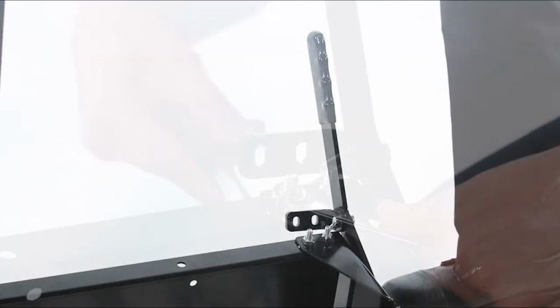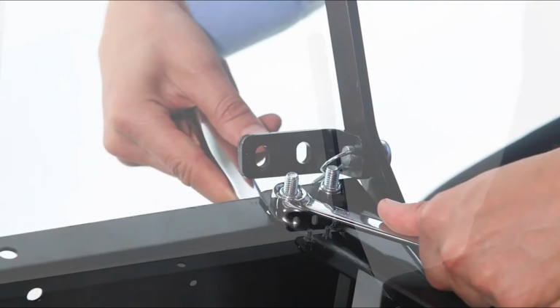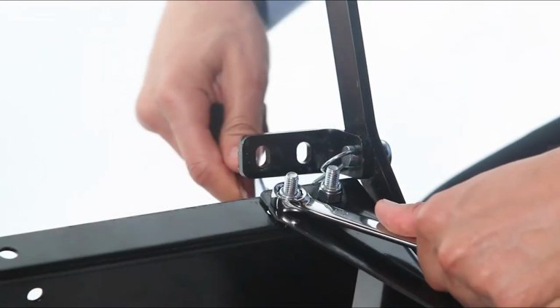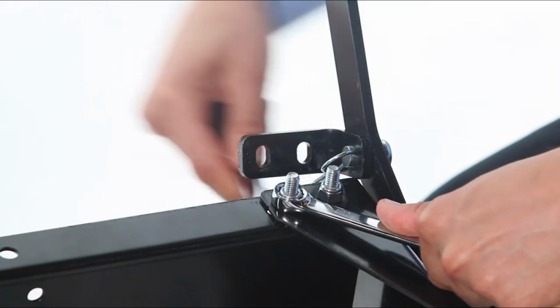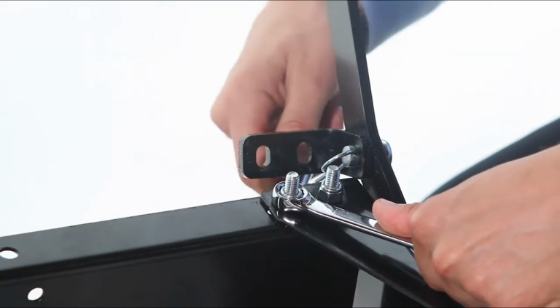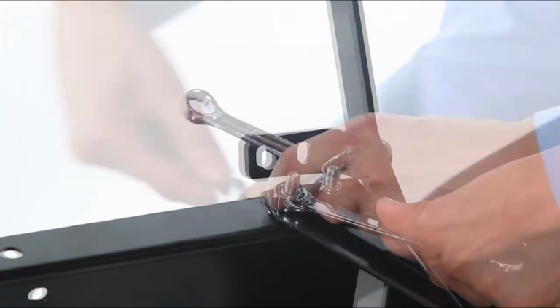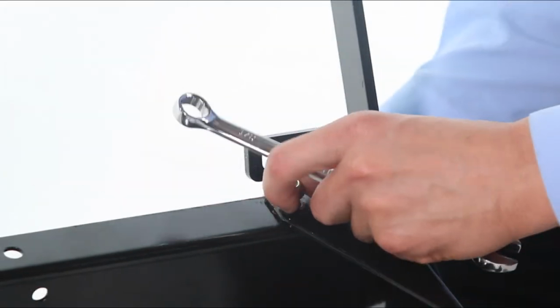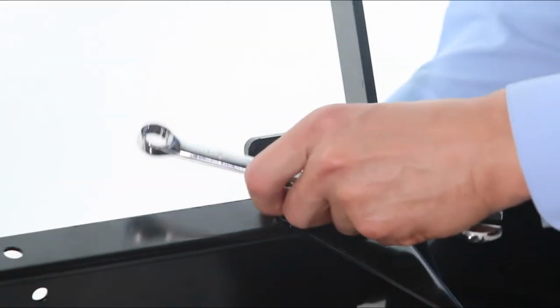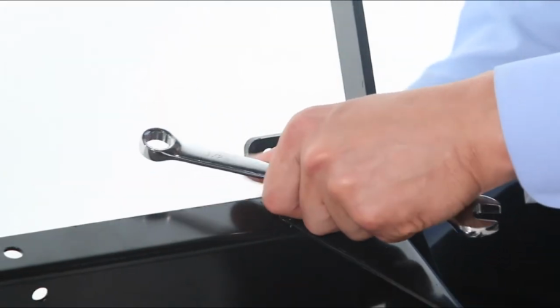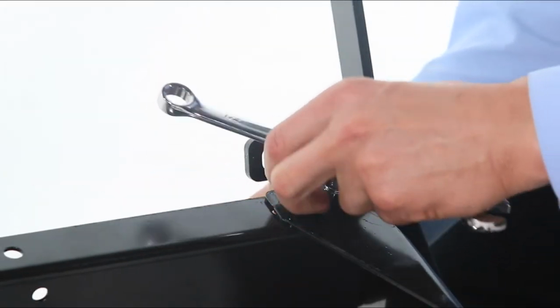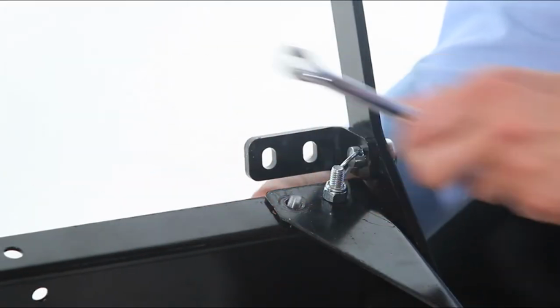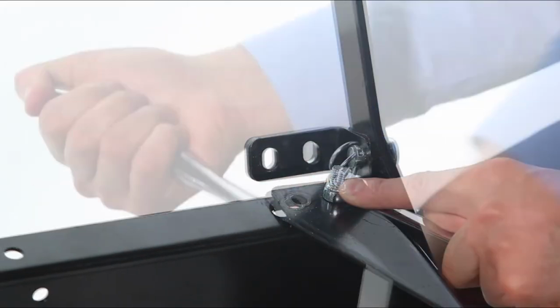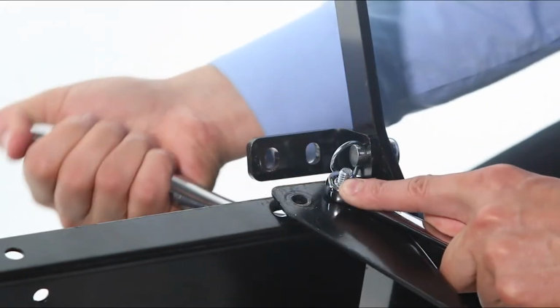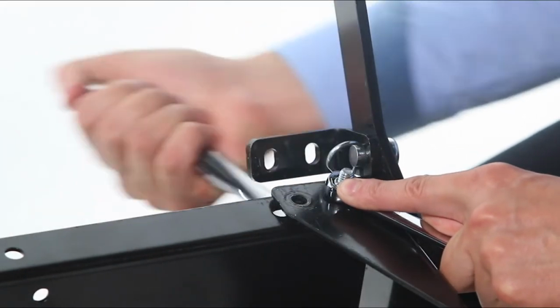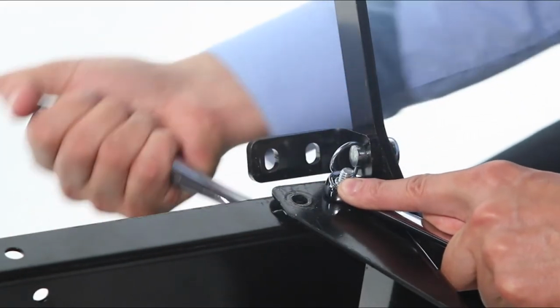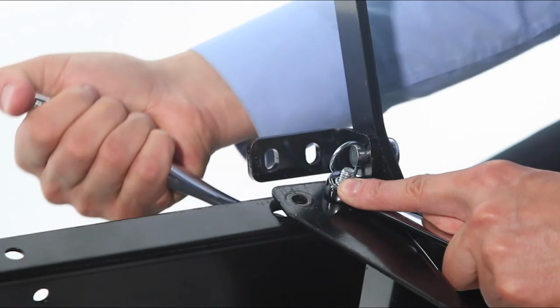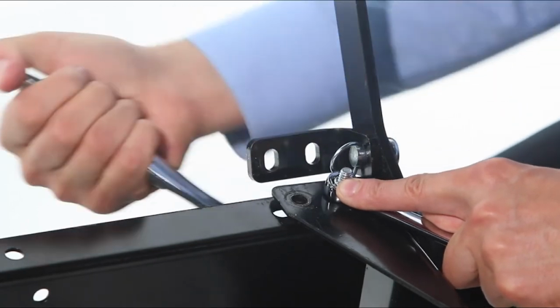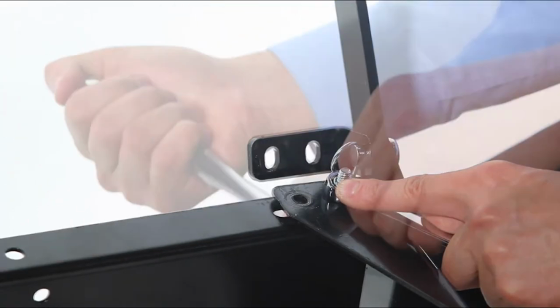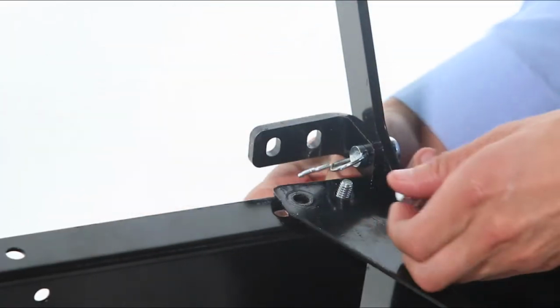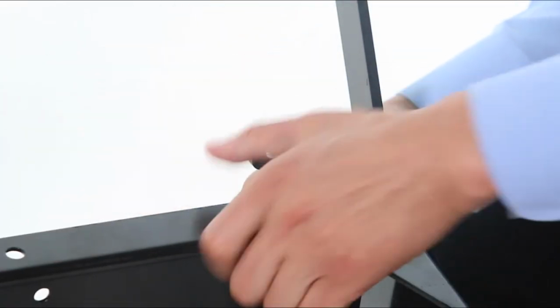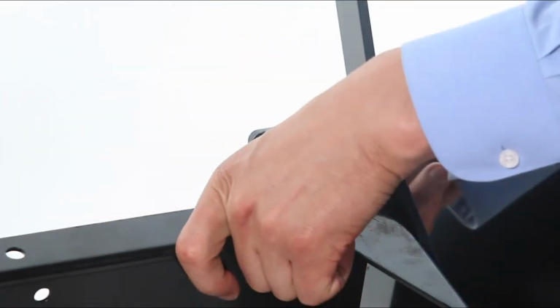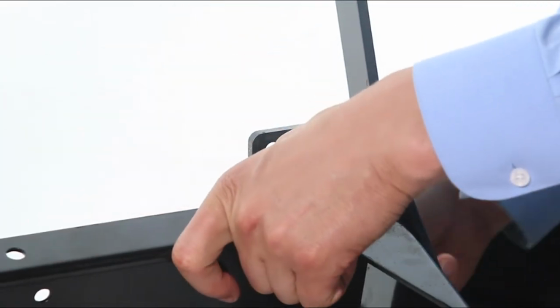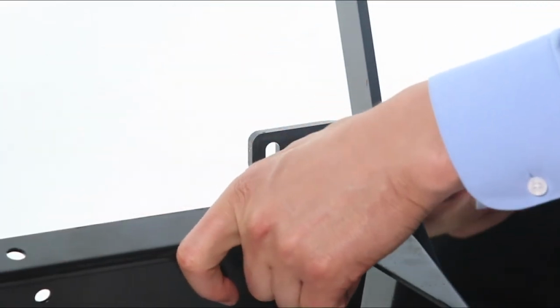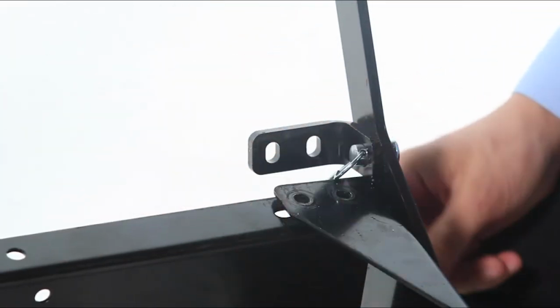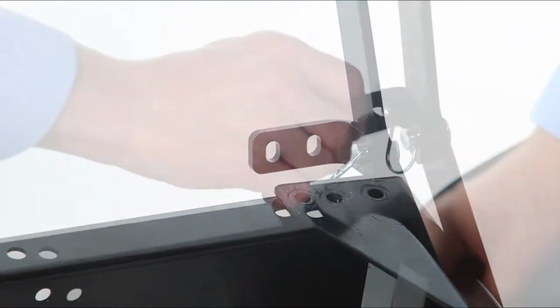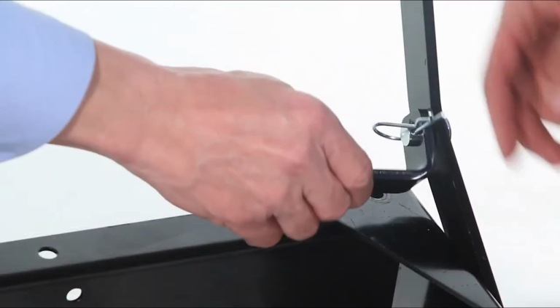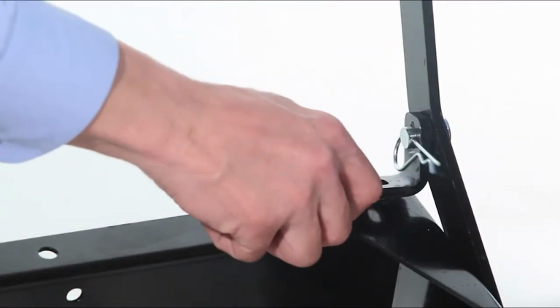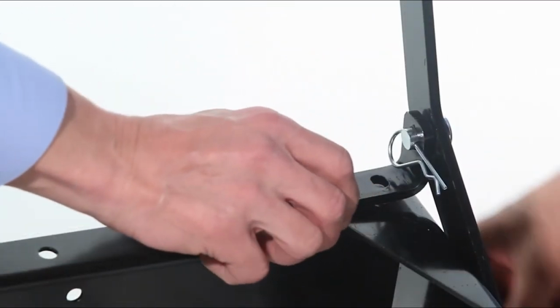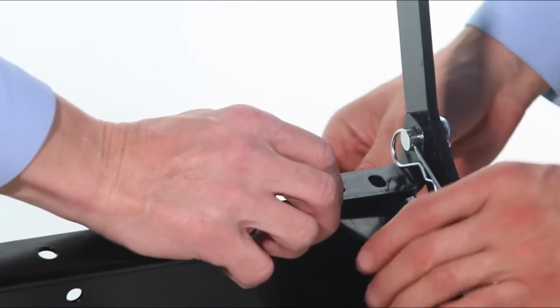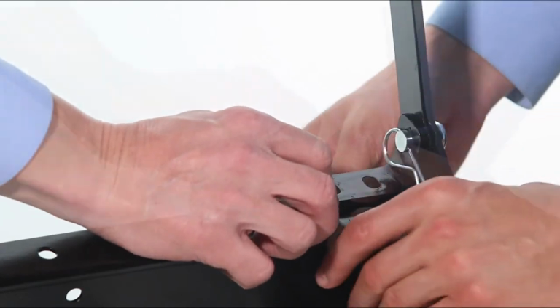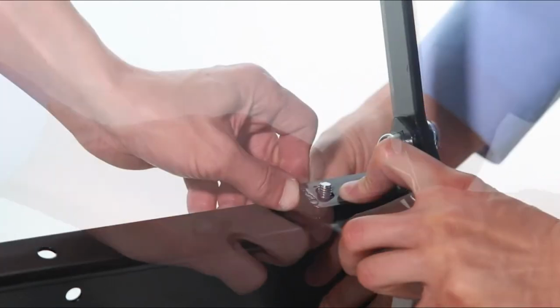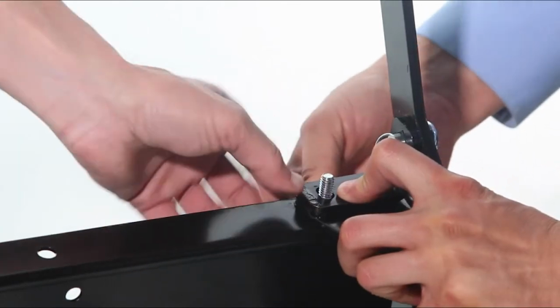Now remove the nuts from the front corner near the handle bracket. Then swivel the handle bracket into place and replace the nuts securely.